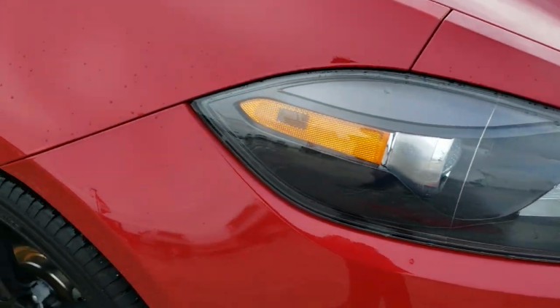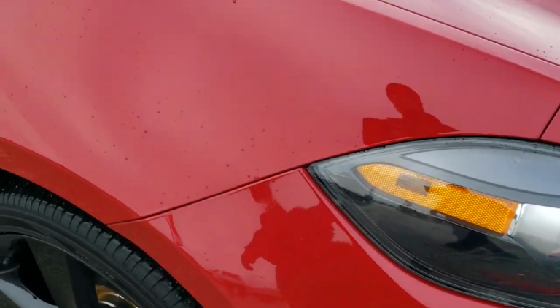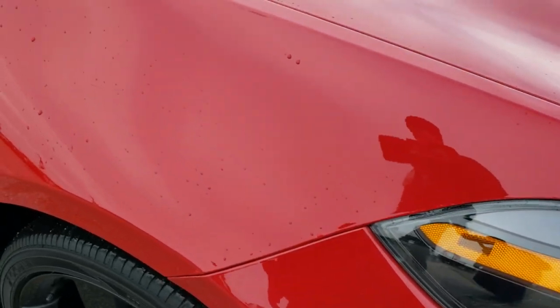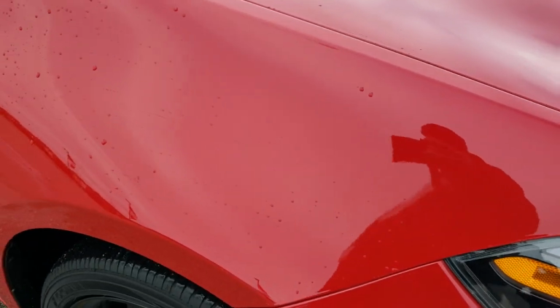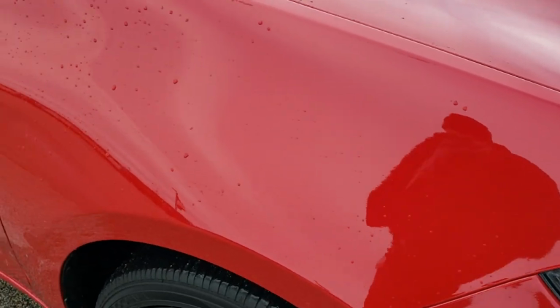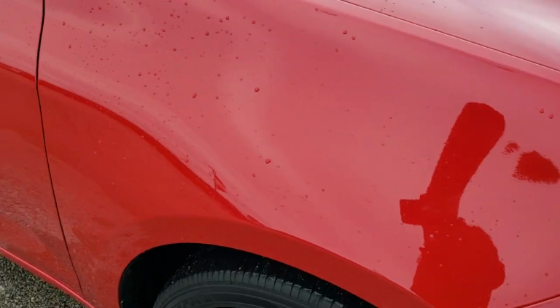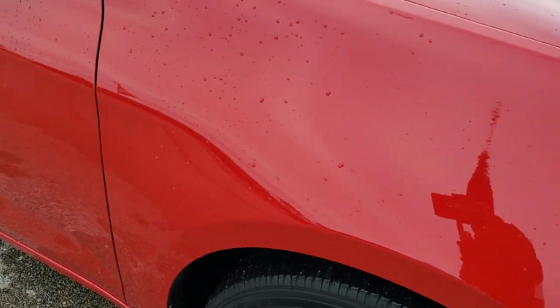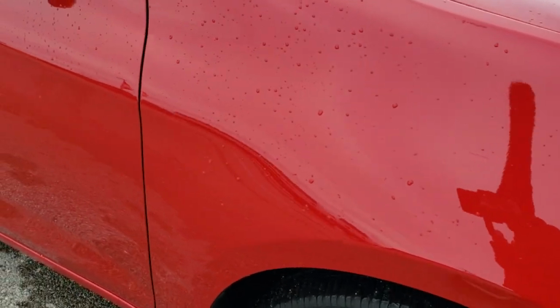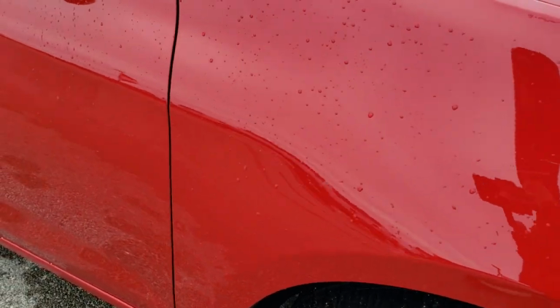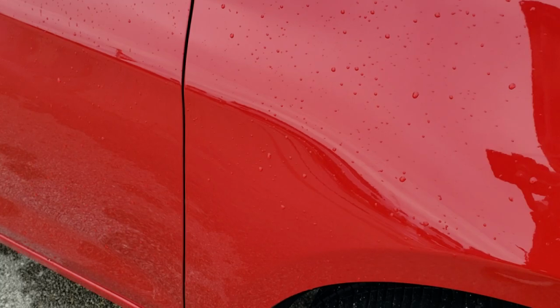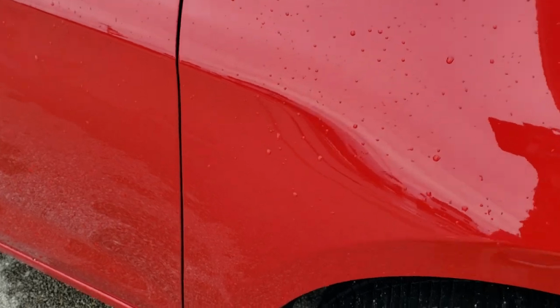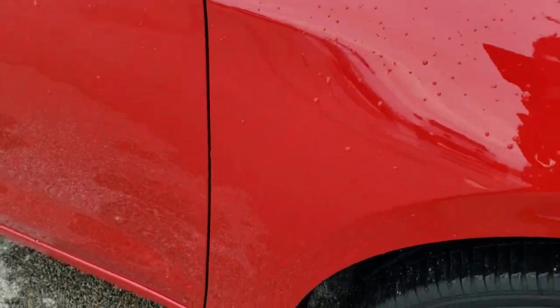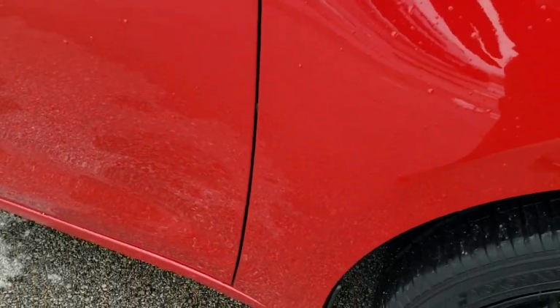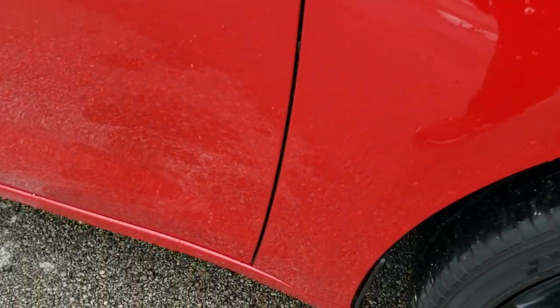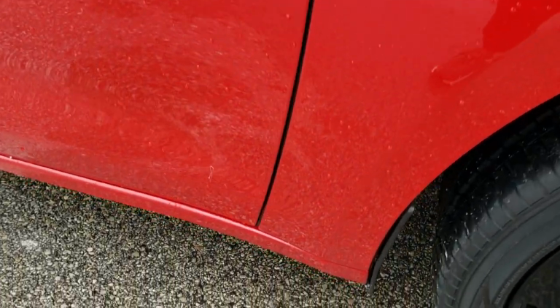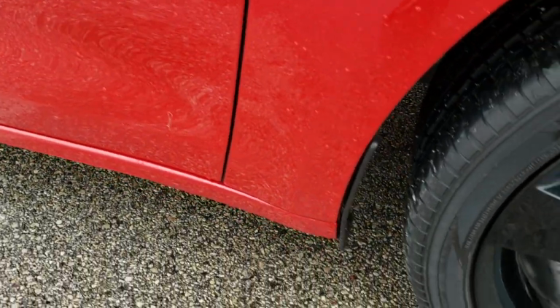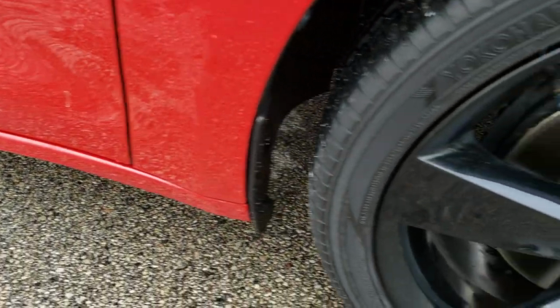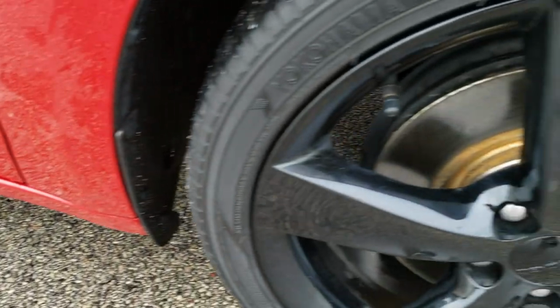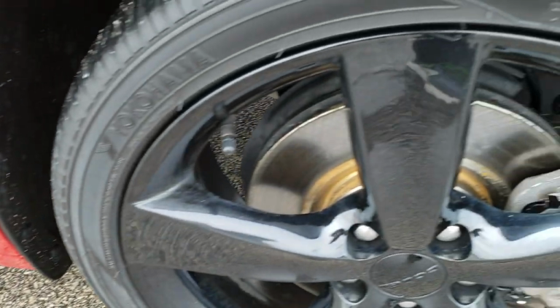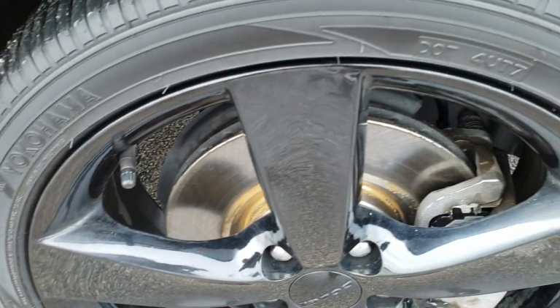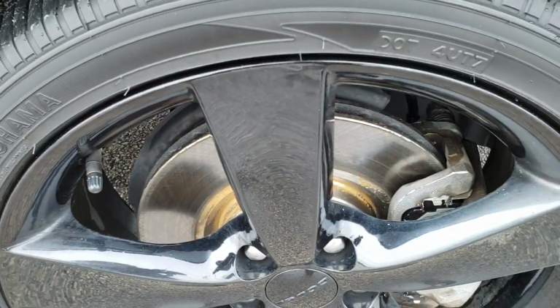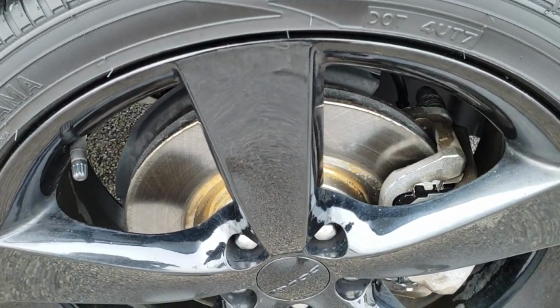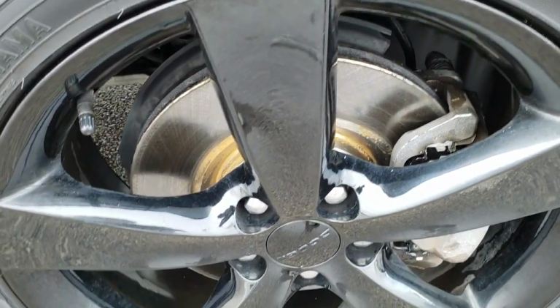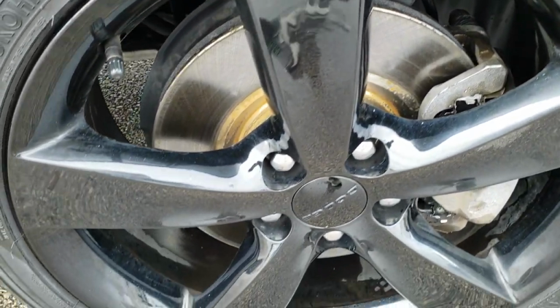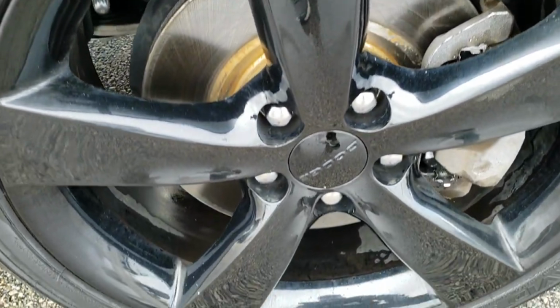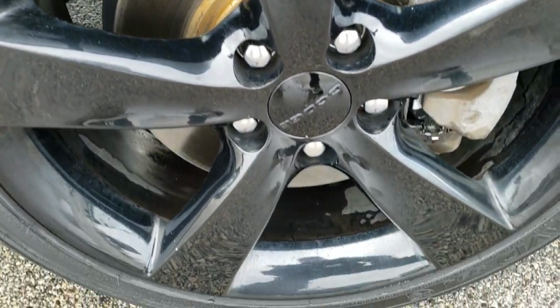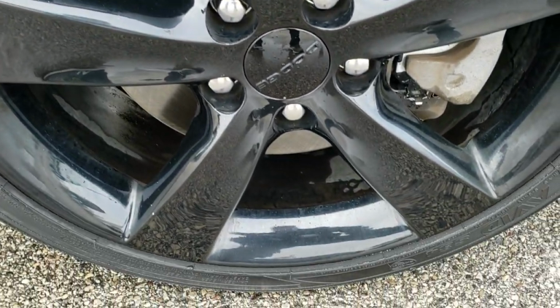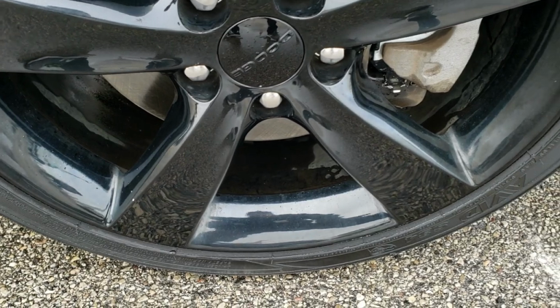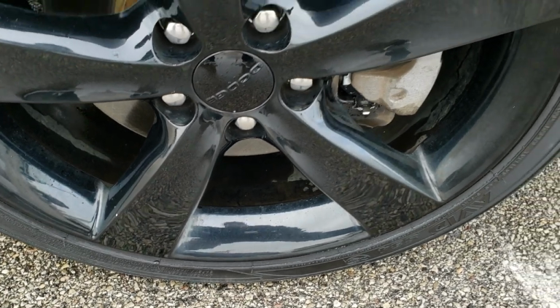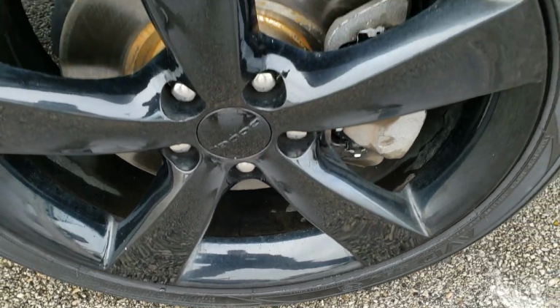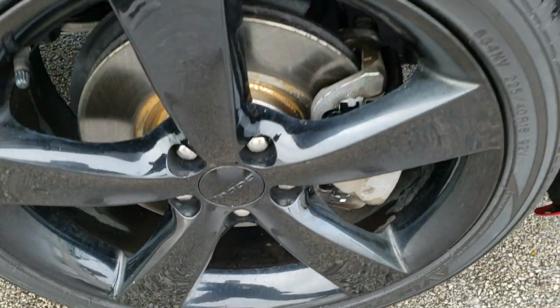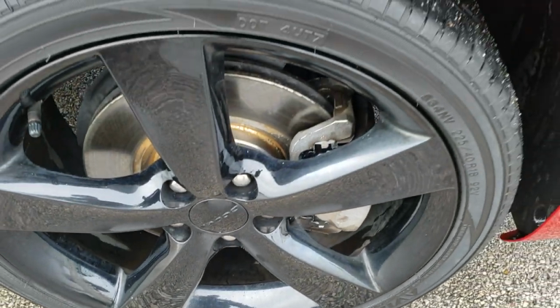The passenger side front fender is in nice shape too — no dents or dings on that. The passenger side rim — didn't see any scuffs or scrapes on there either.